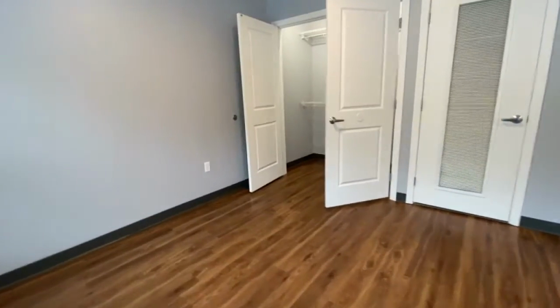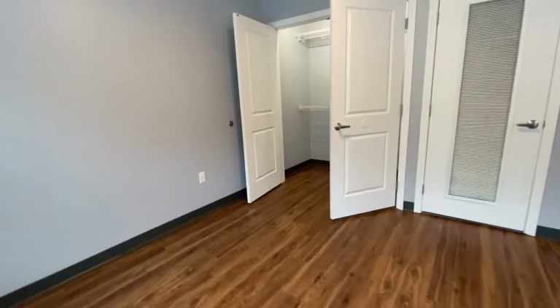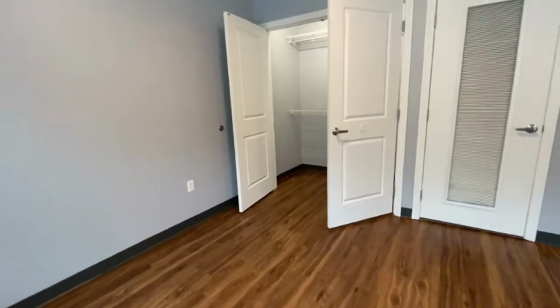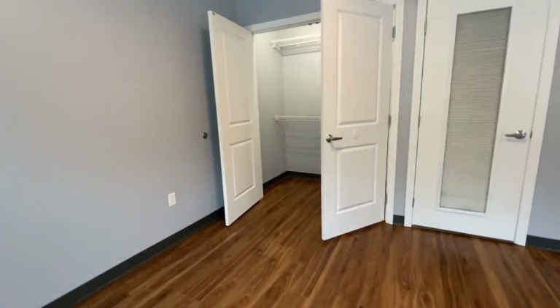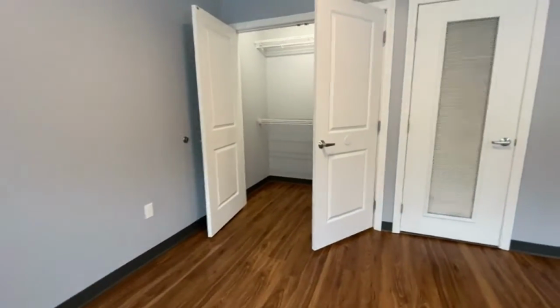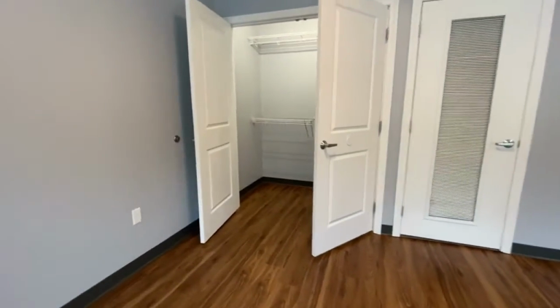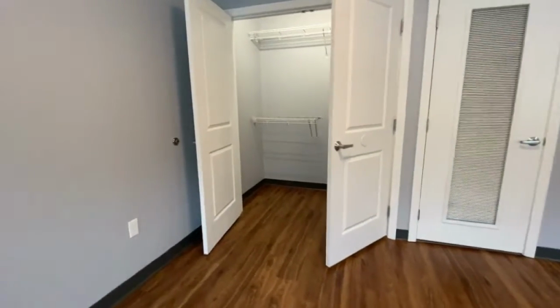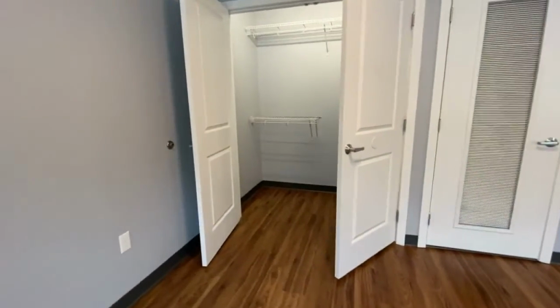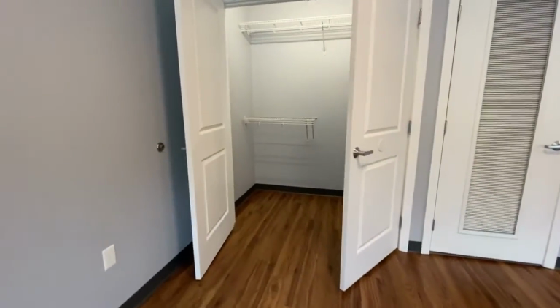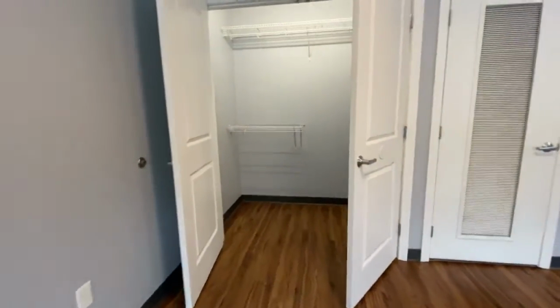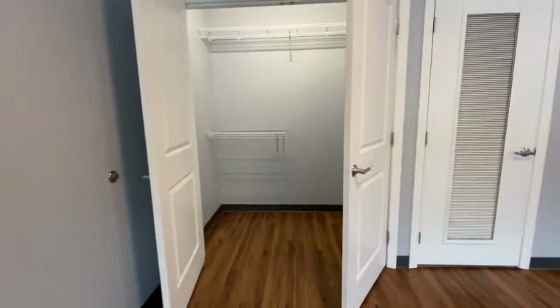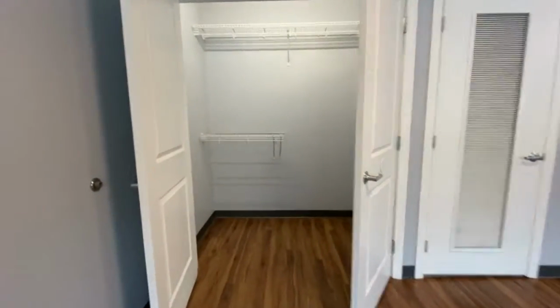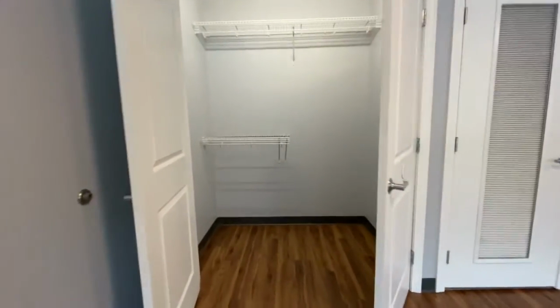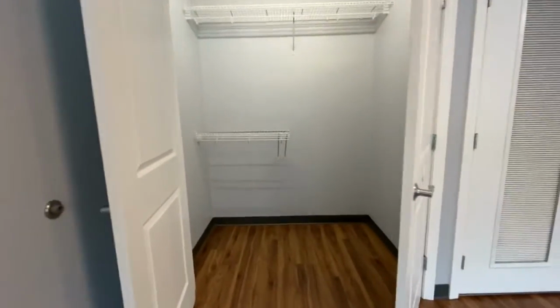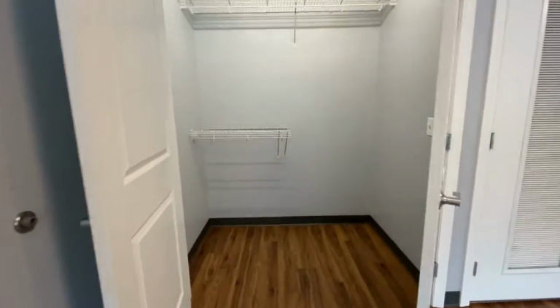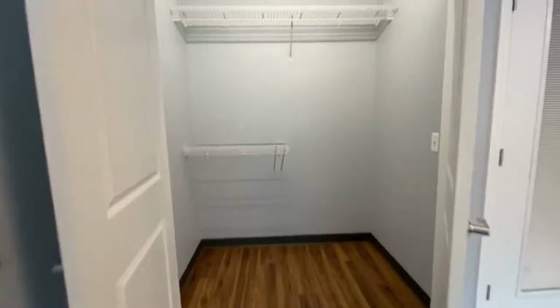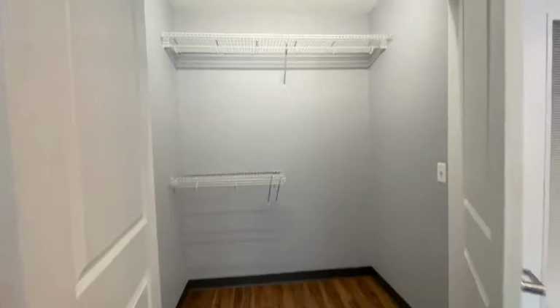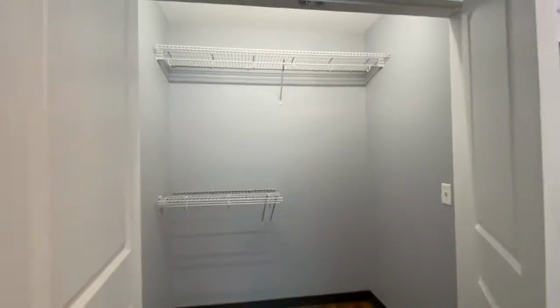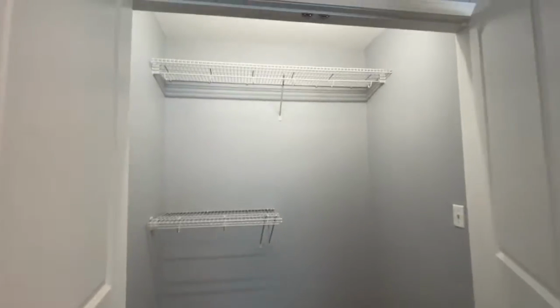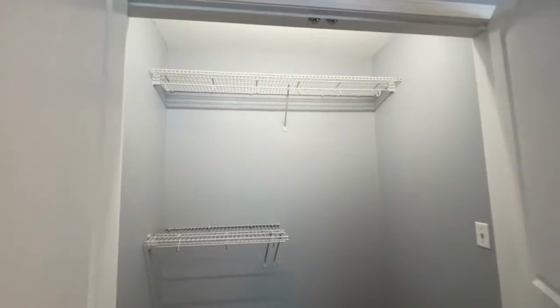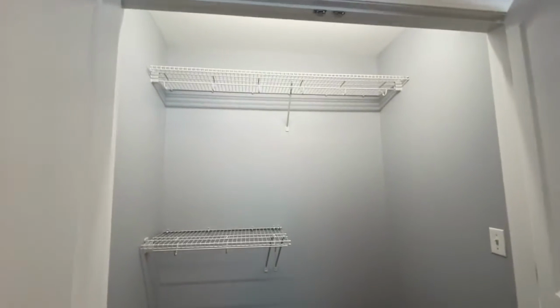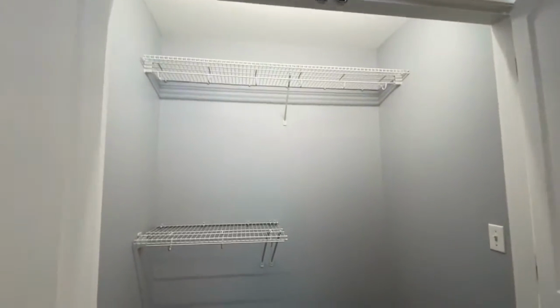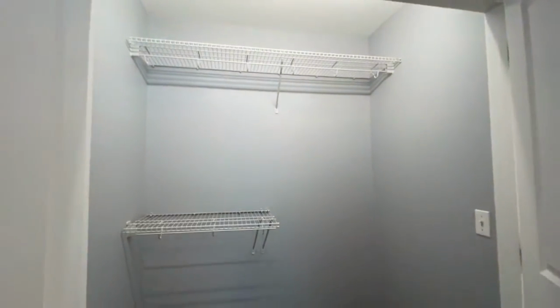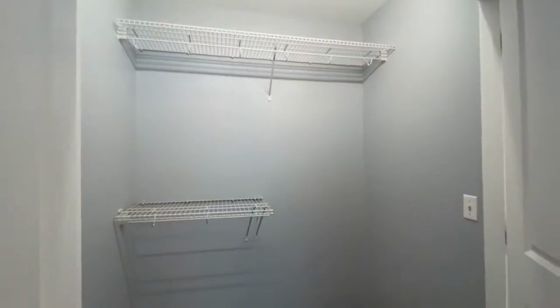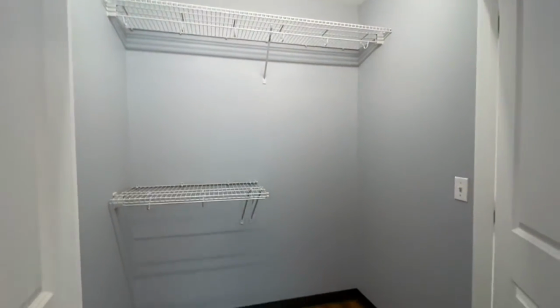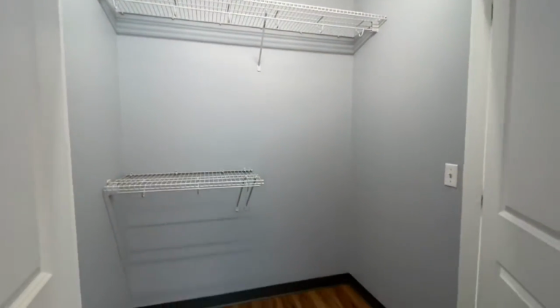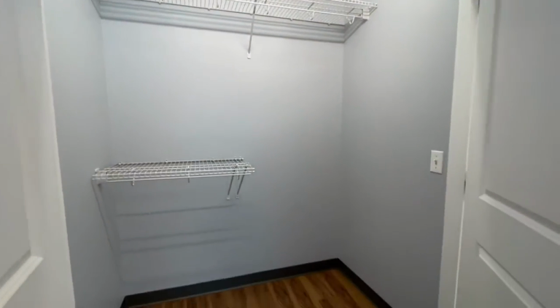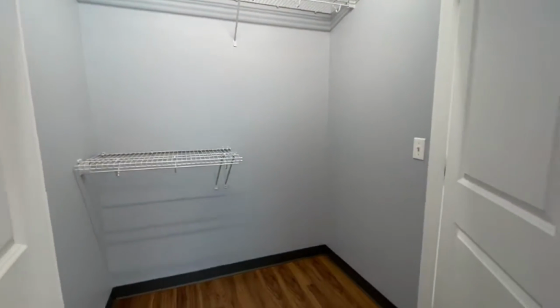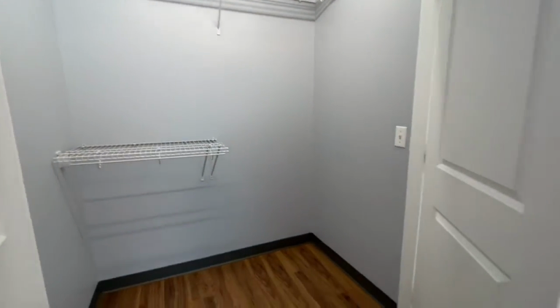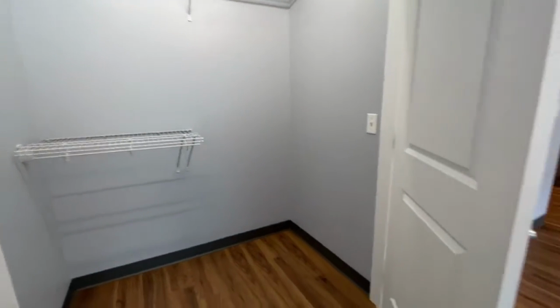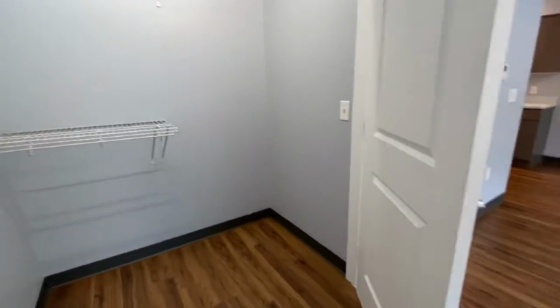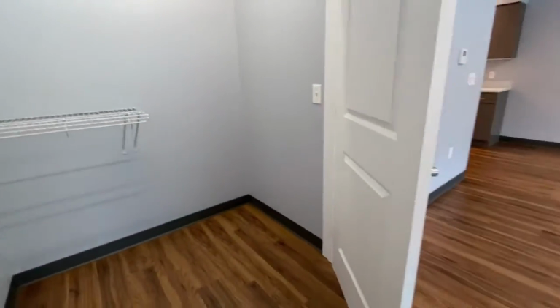Look at this double-door walk-in closet with great shelving, lit for your convenience.